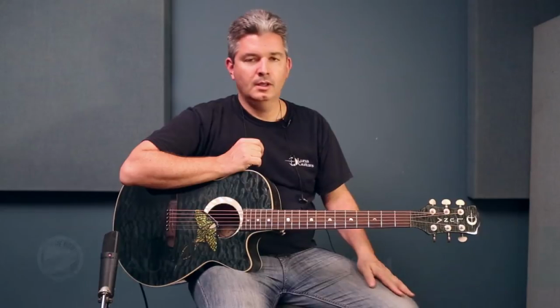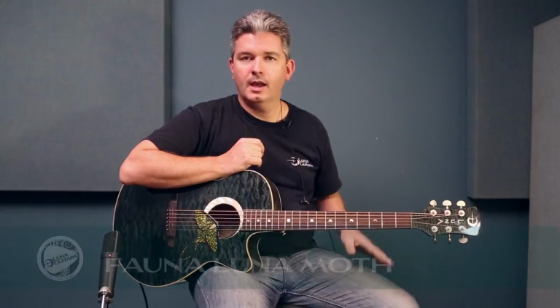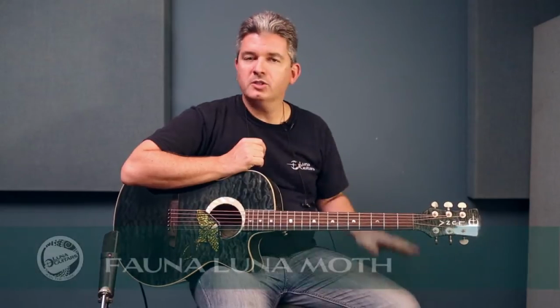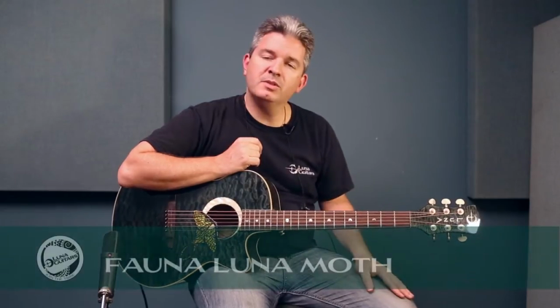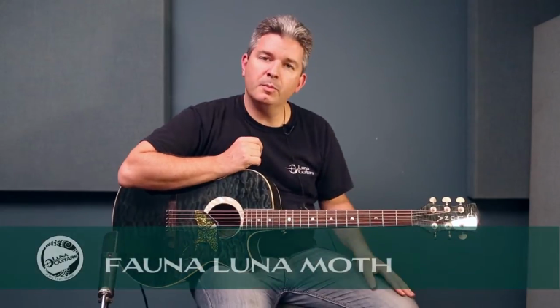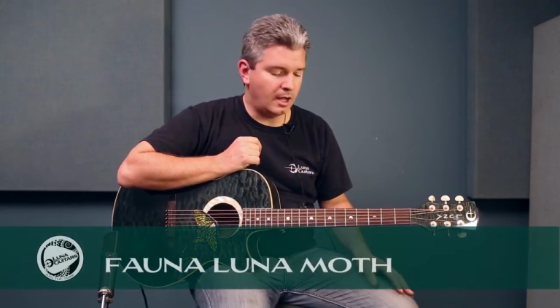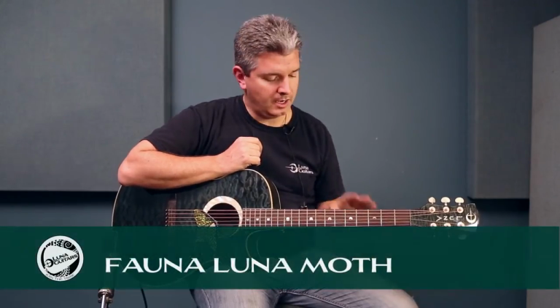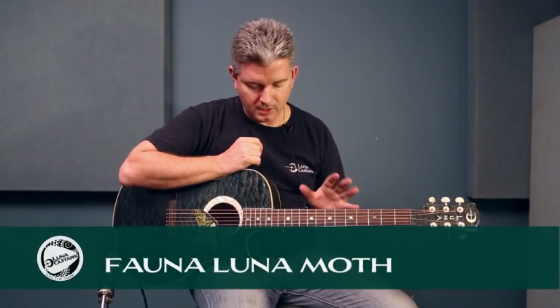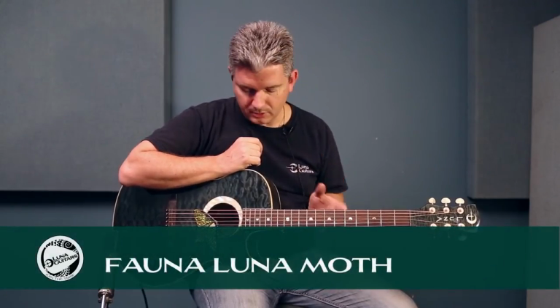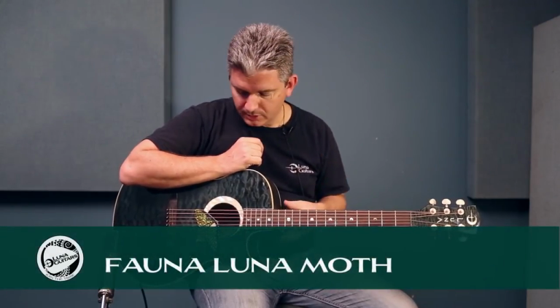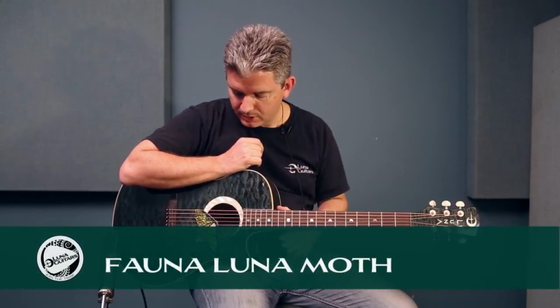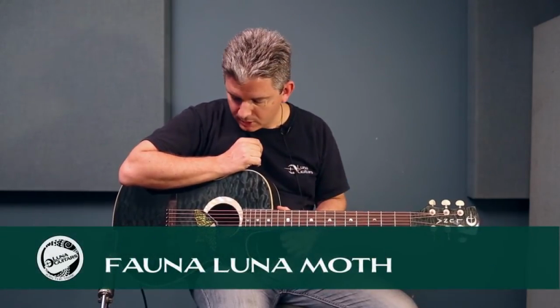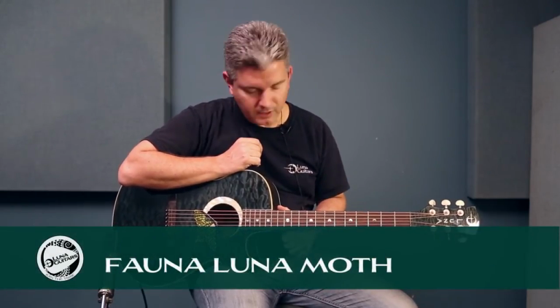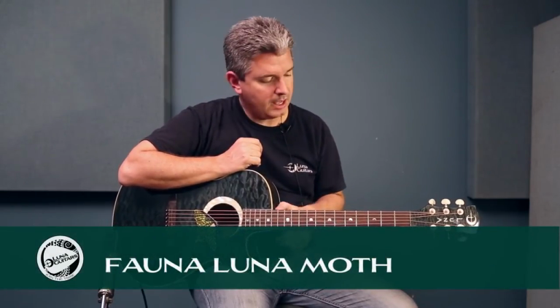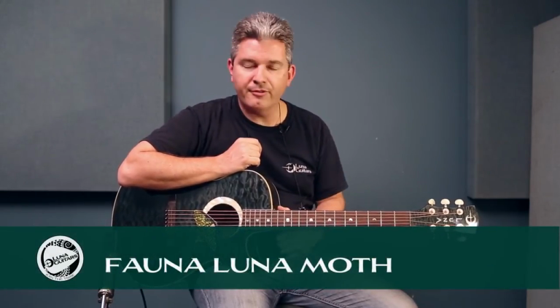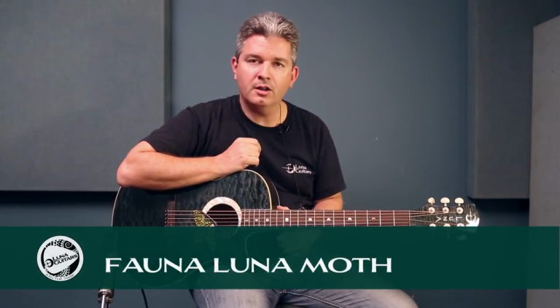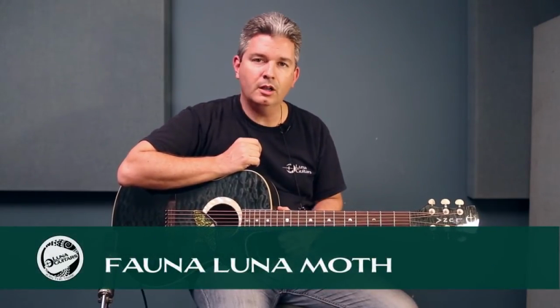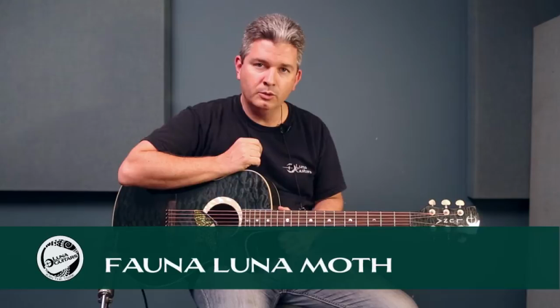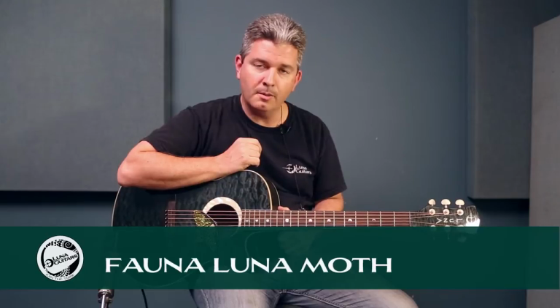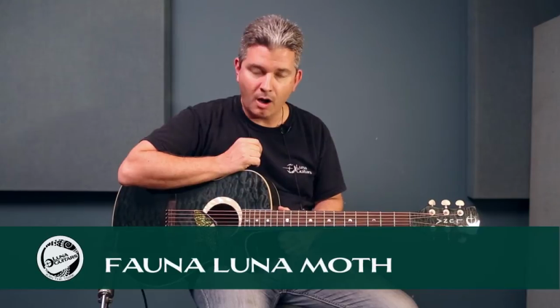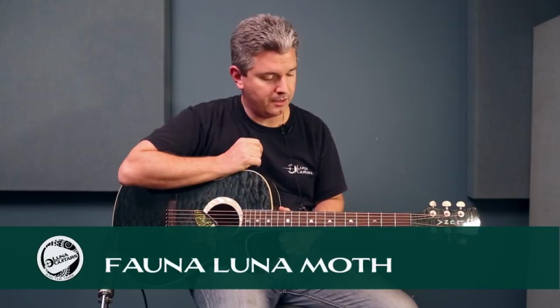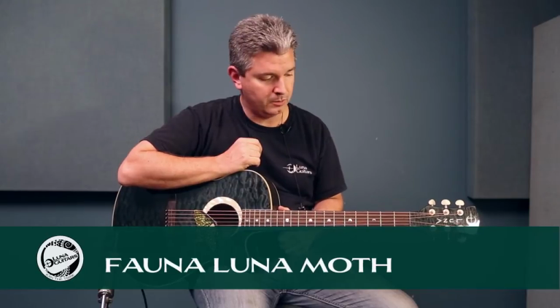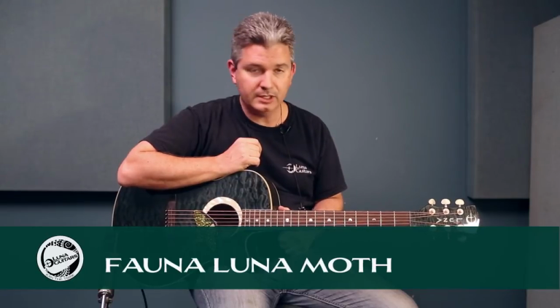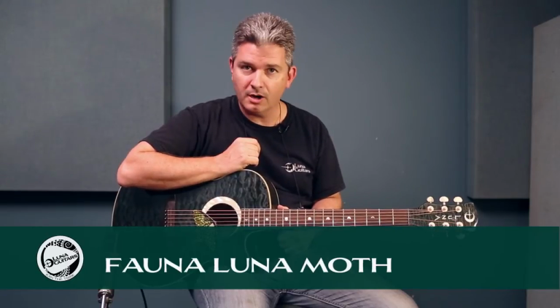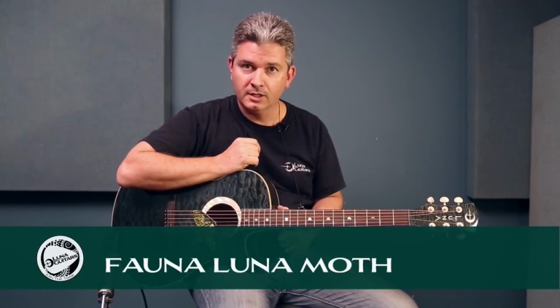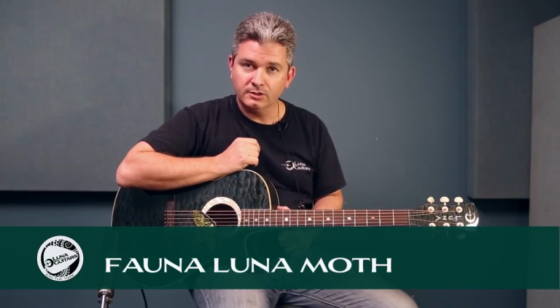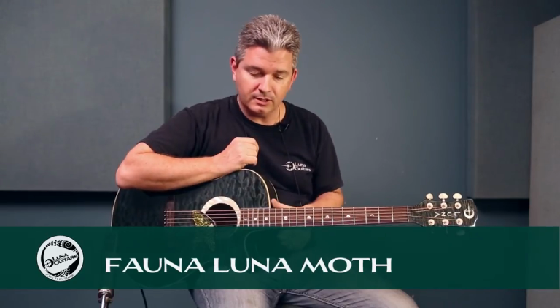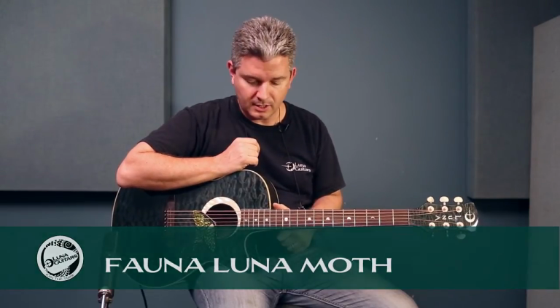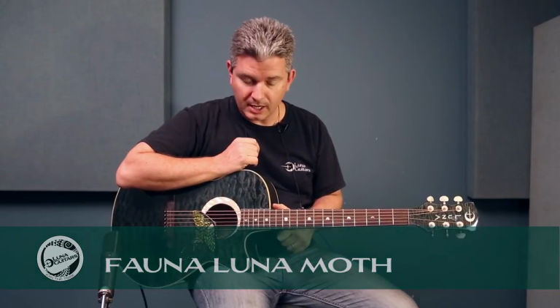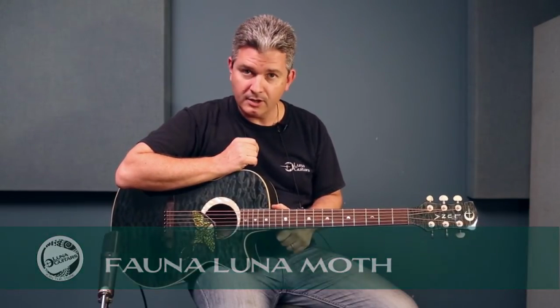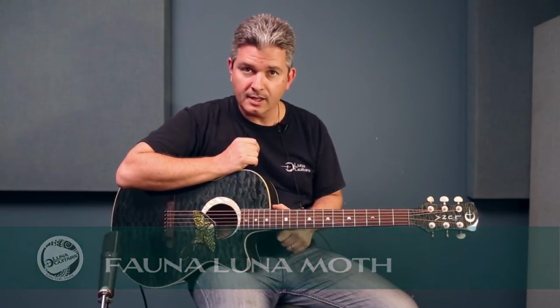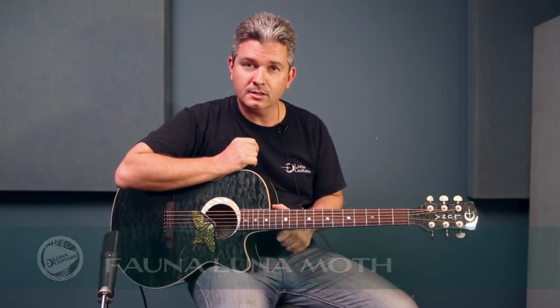Hi guys, my name is Derek Badala and I'm here to introduce to you the Fauna Luna Moth from Luna Guitars. So let's check it out and take a listen.